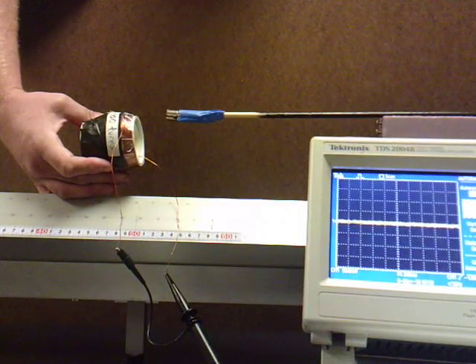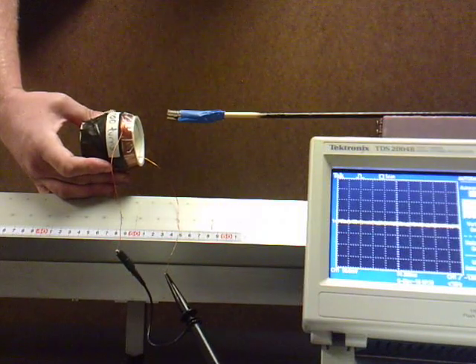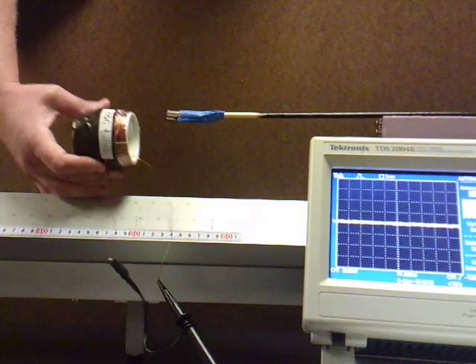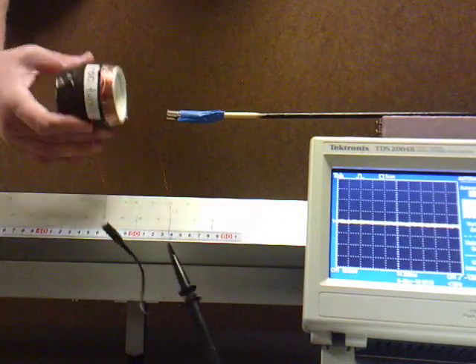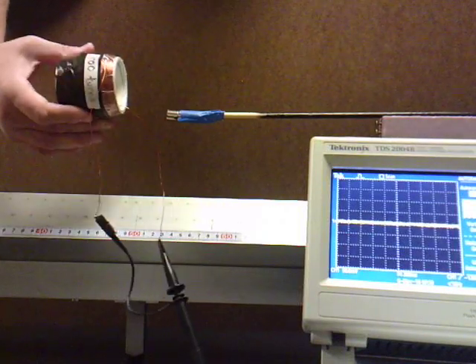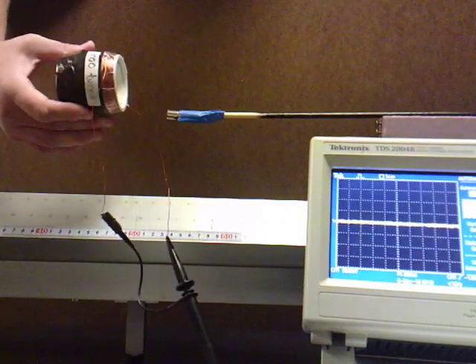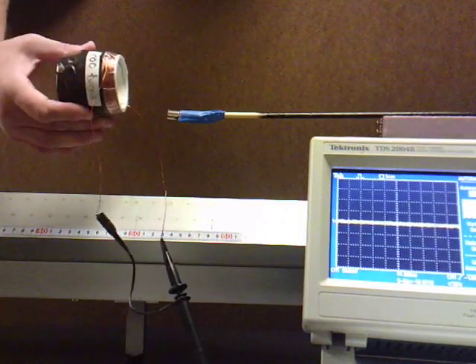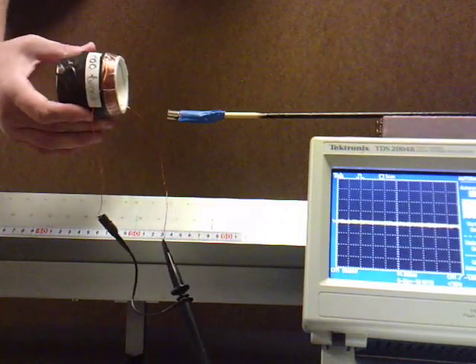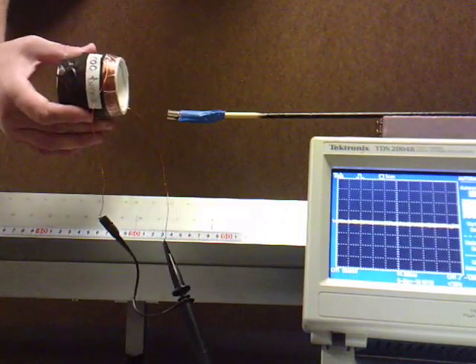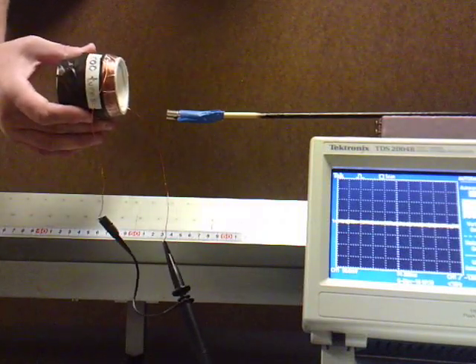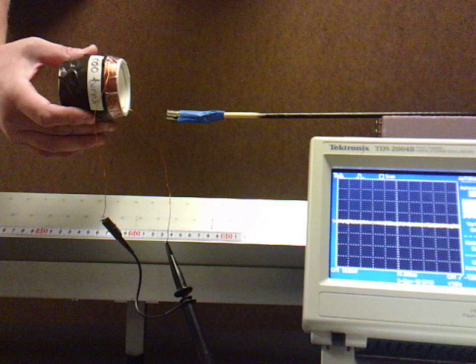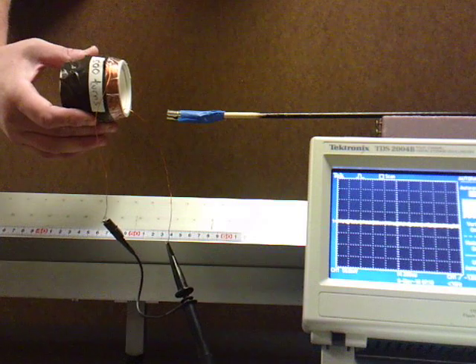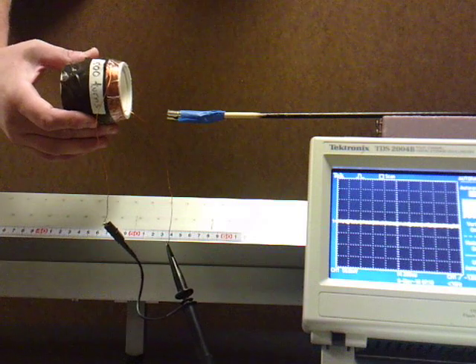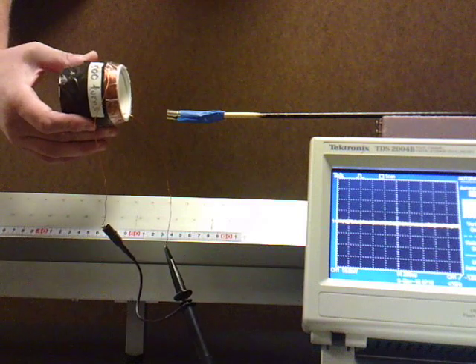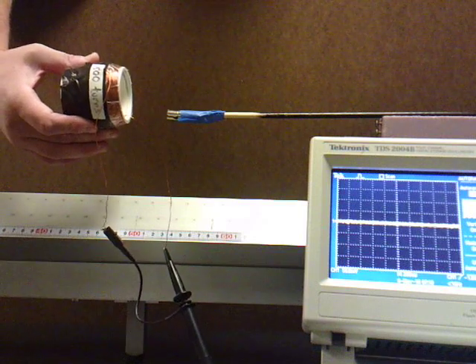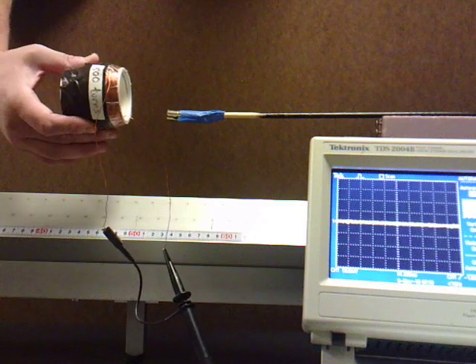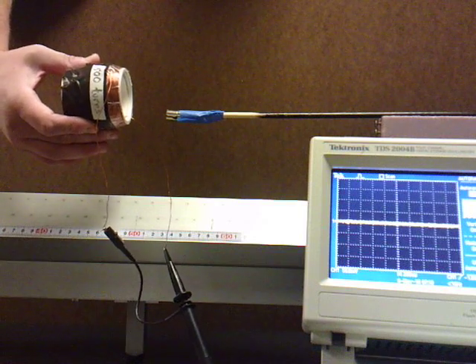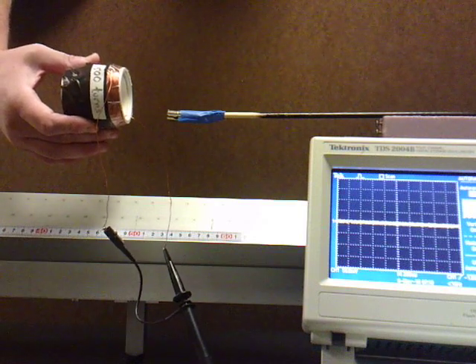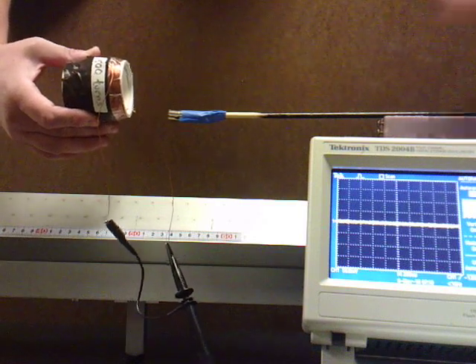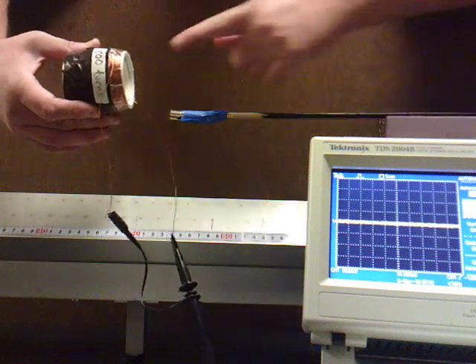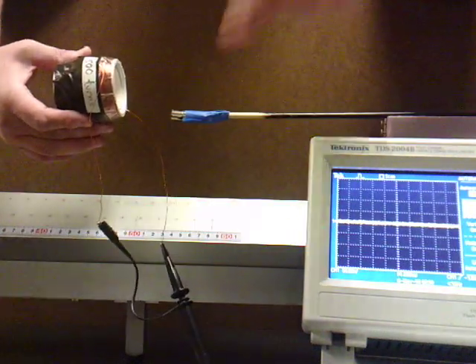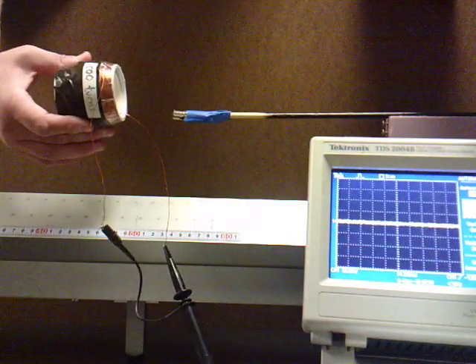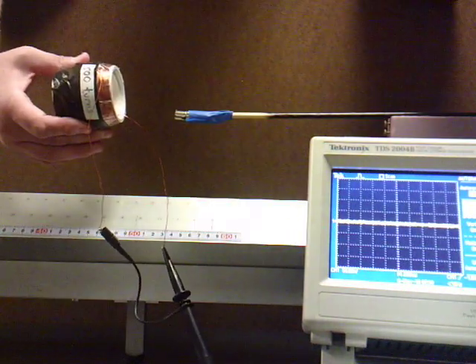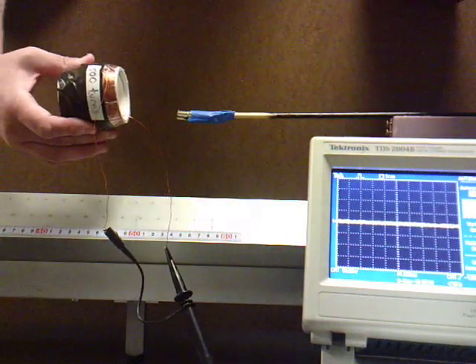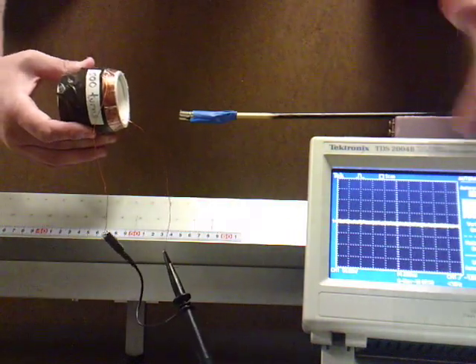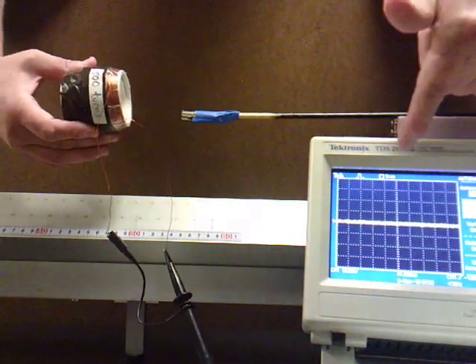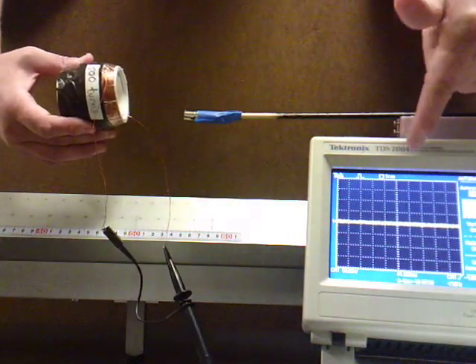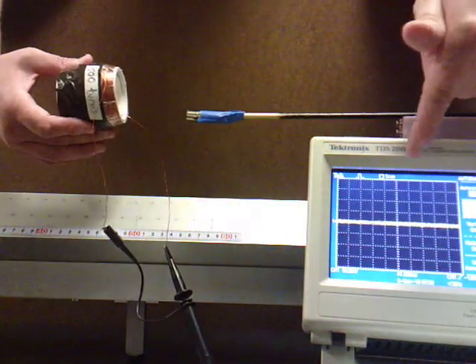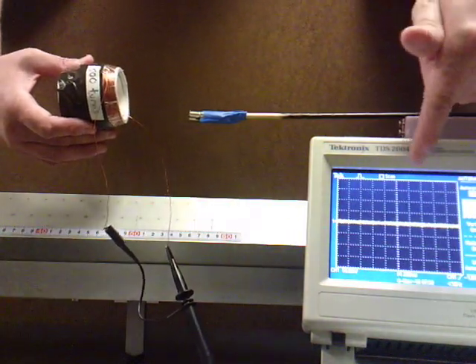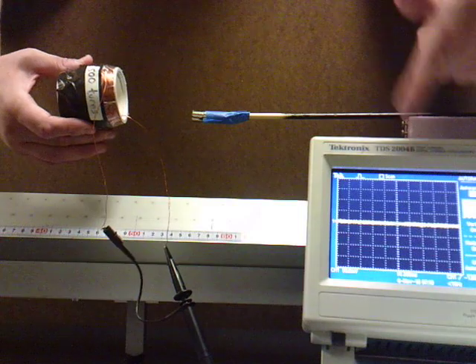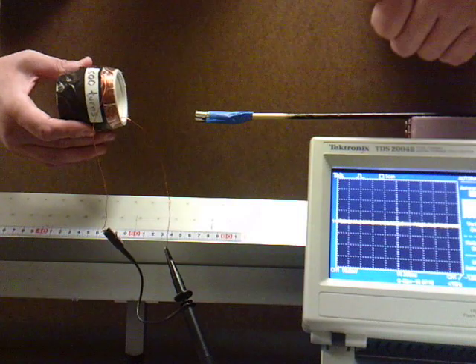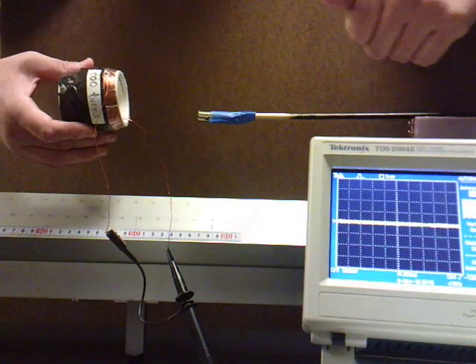What we have here is a 500-turn coil — just a bunch of copper wire wound up 500 times. This is connected to an oscilloscope, which measures voltage versus time.